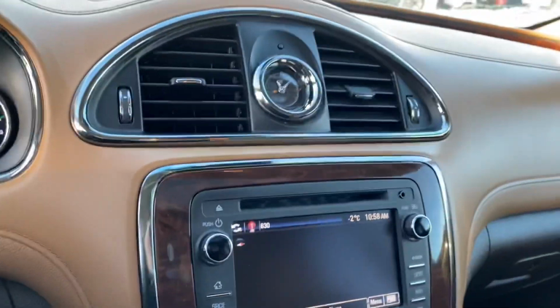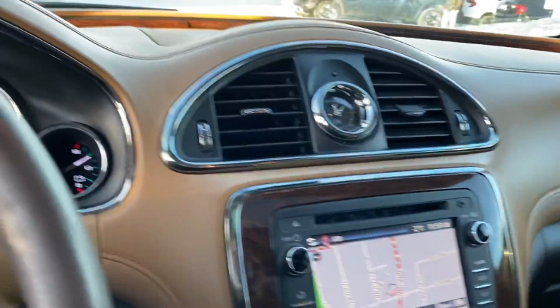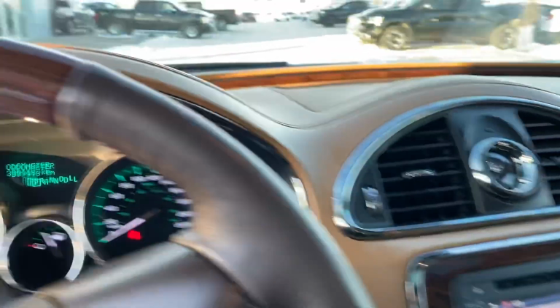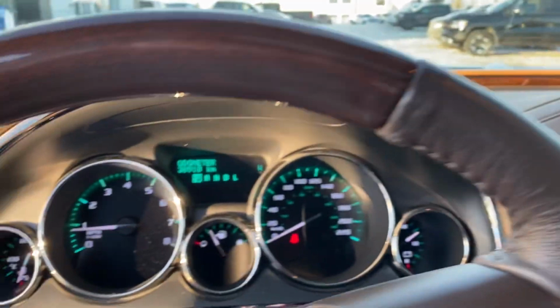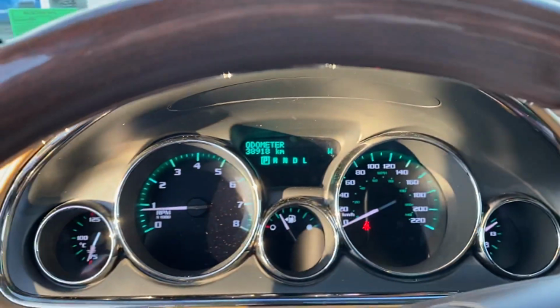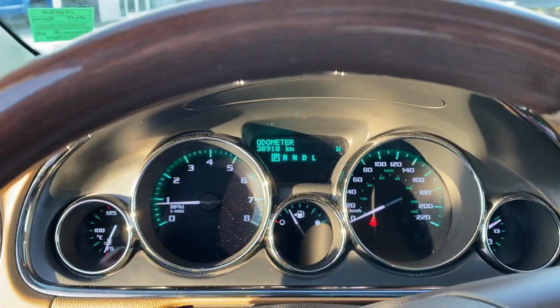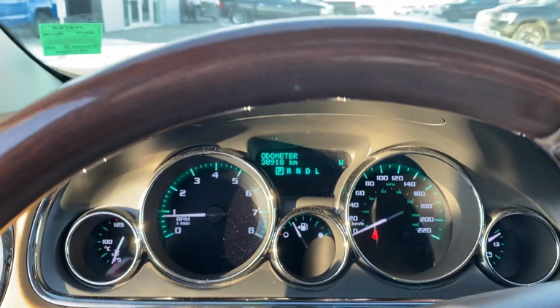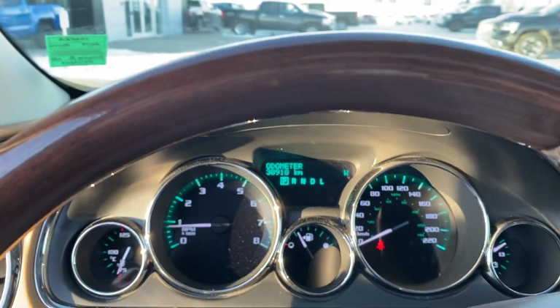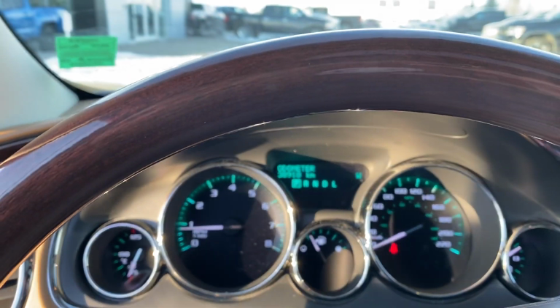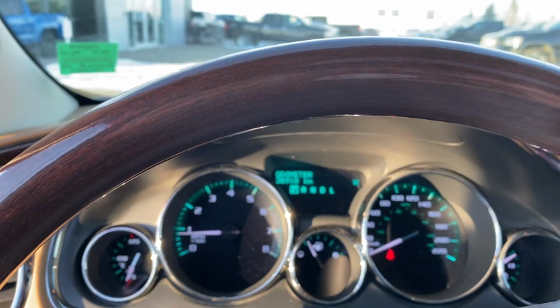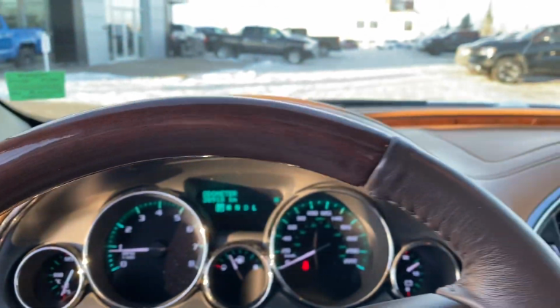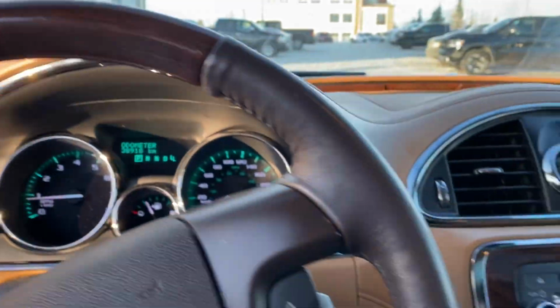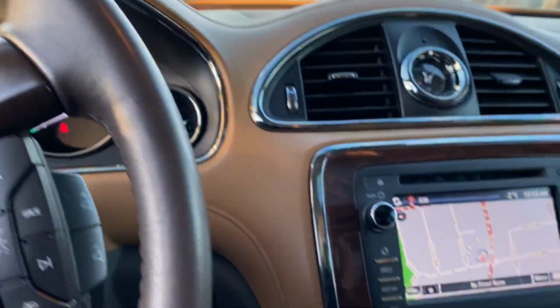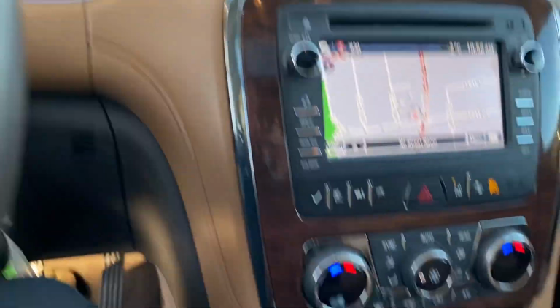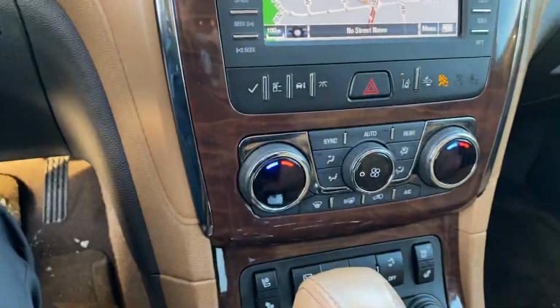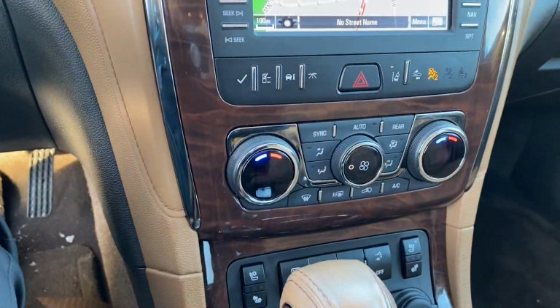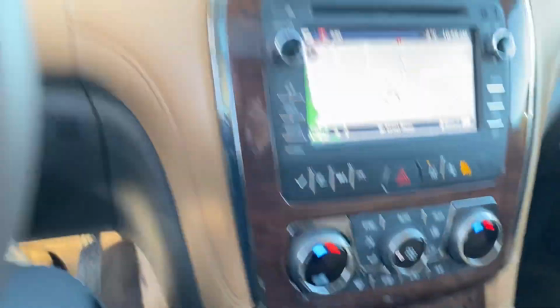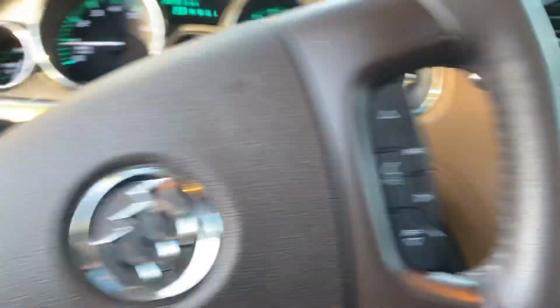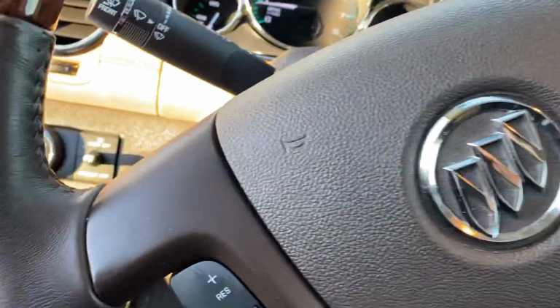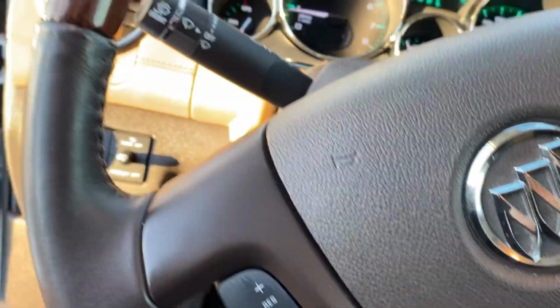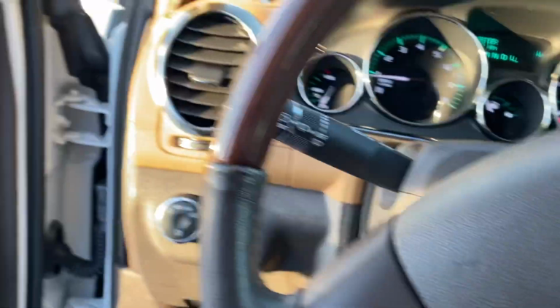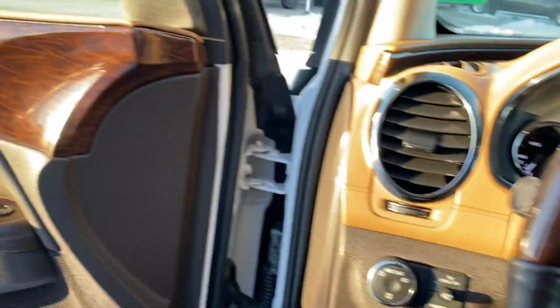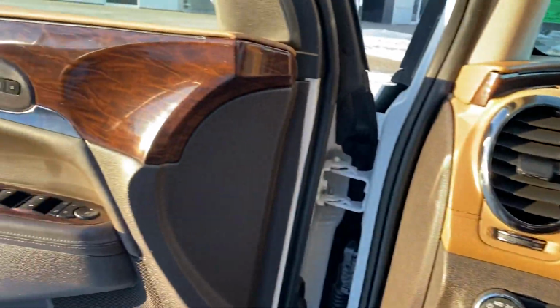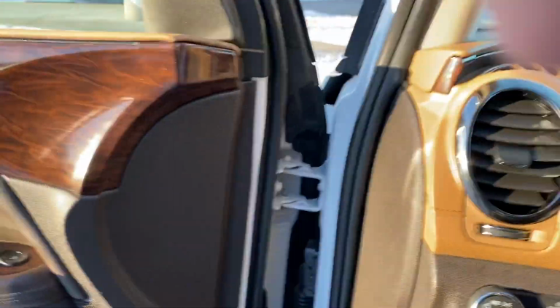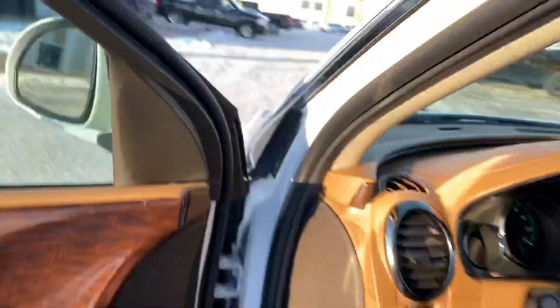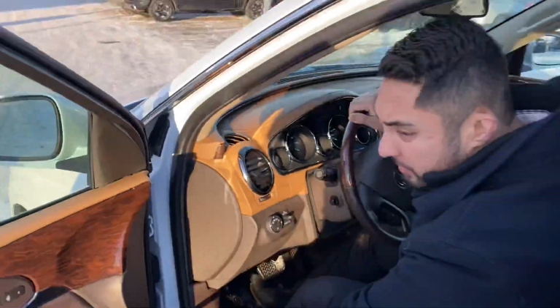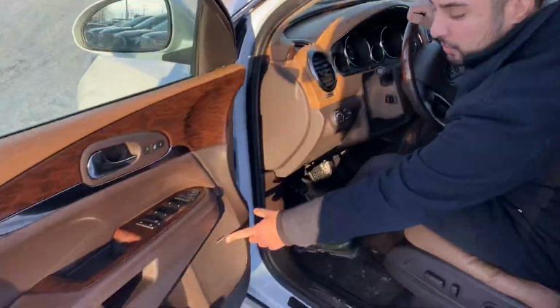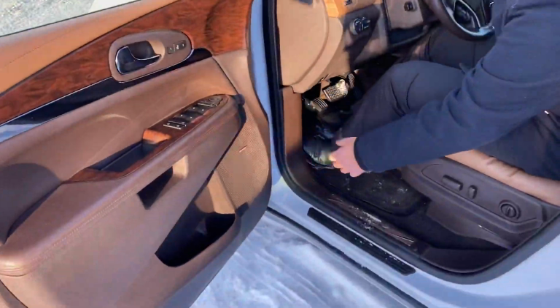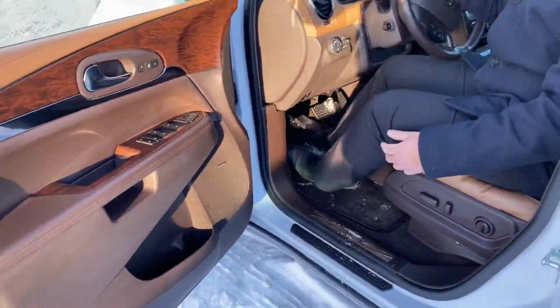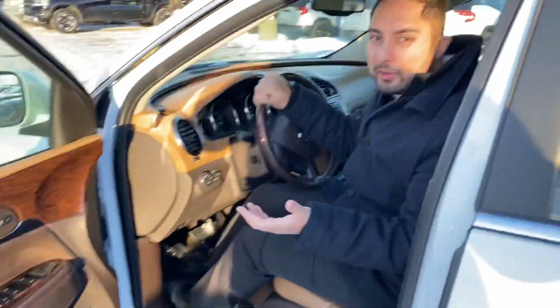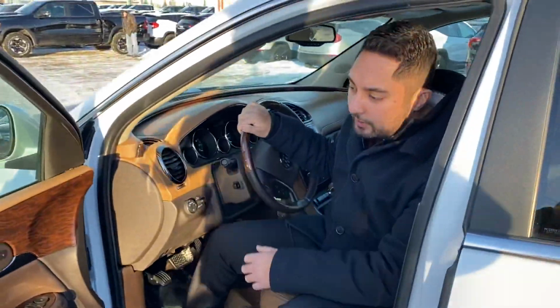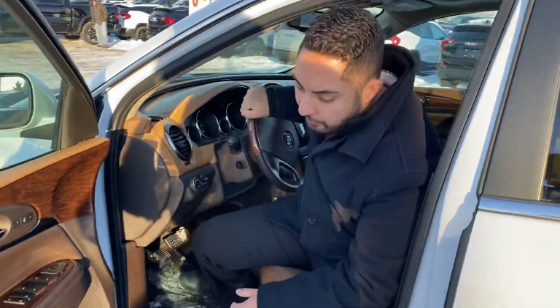We've got incredibly low mileage — only 38,000 kilometers on this vehicle. Lots of comfort features: it's got heated and cooled seats, a heated steering wheel, just about every option you can think of. We've also got the Bose stereo system. If you're a music lover, this is definitely the vehicle for you.